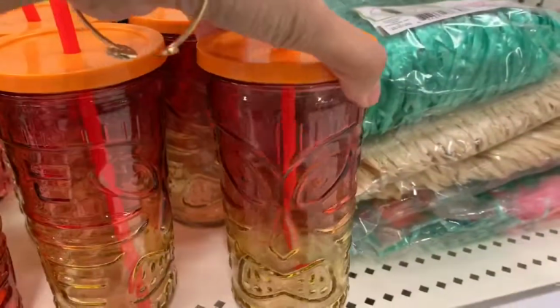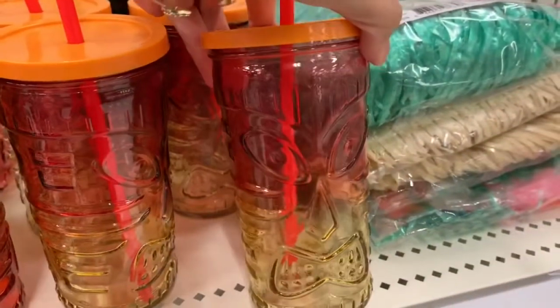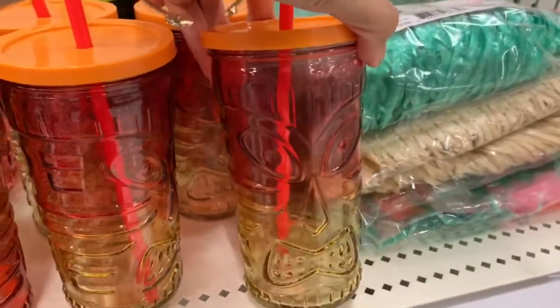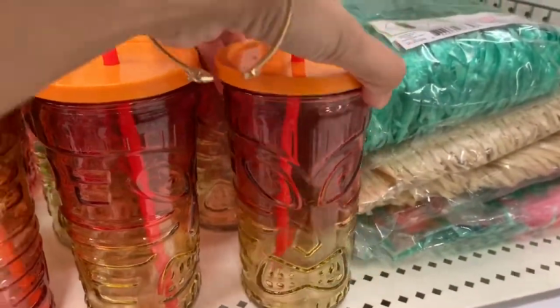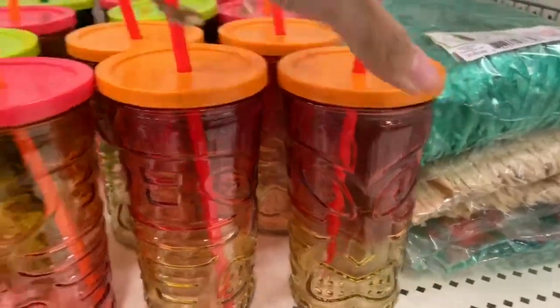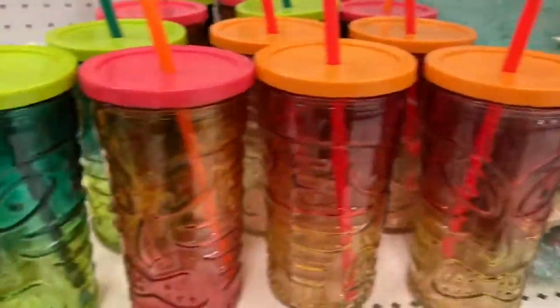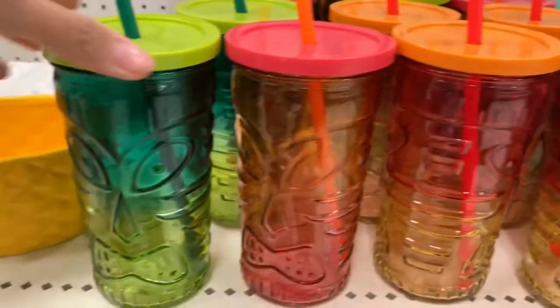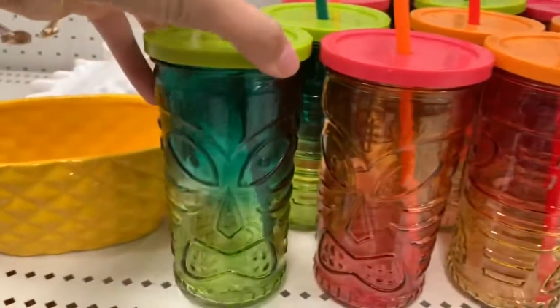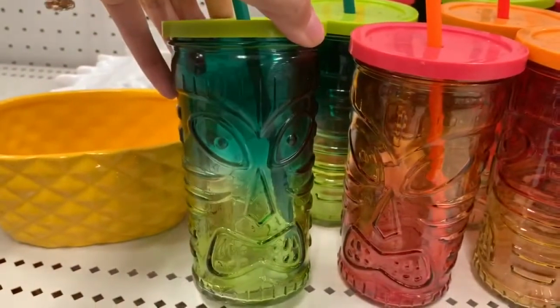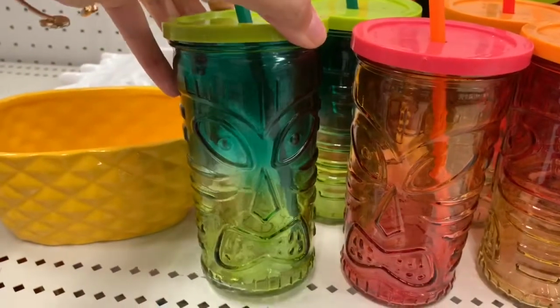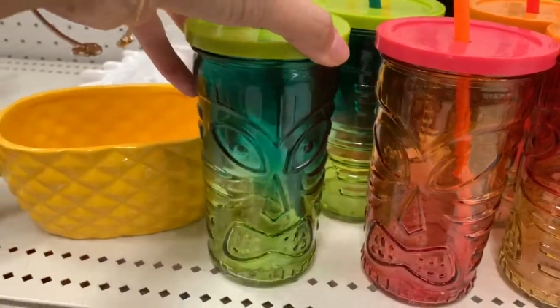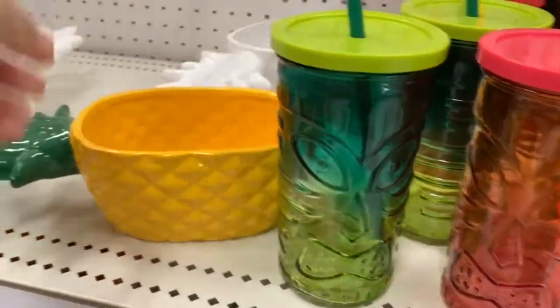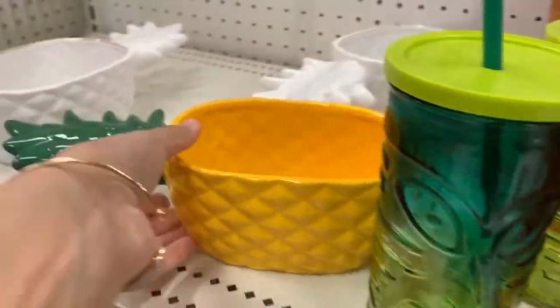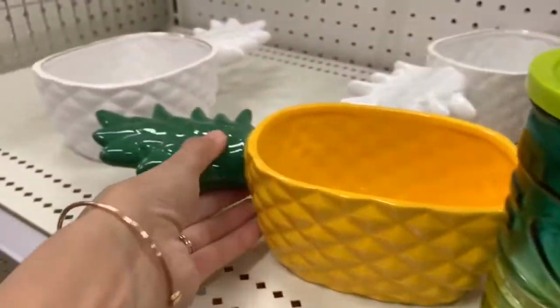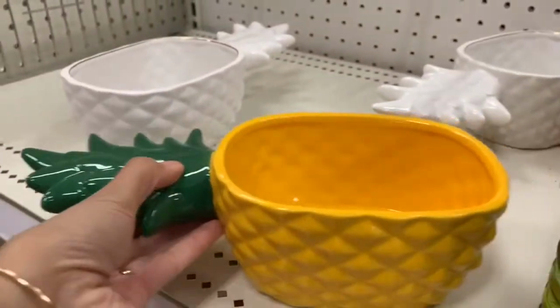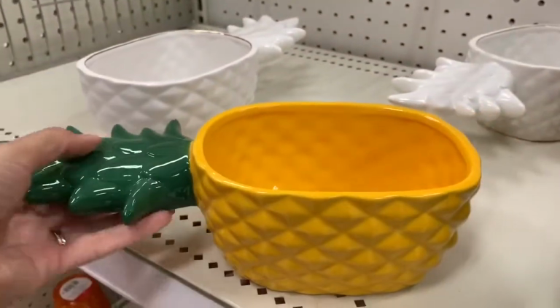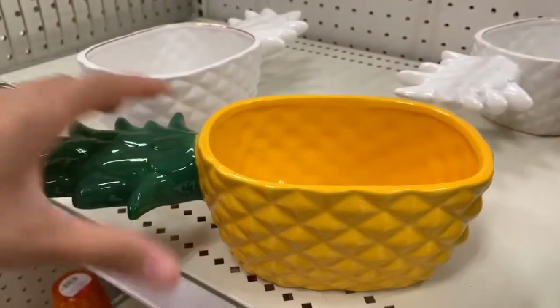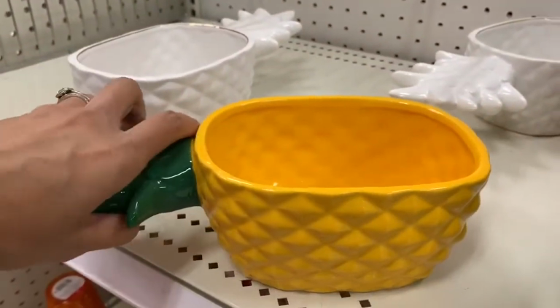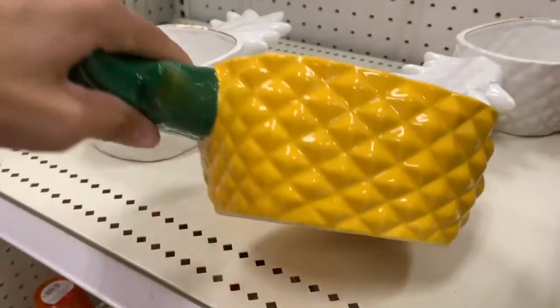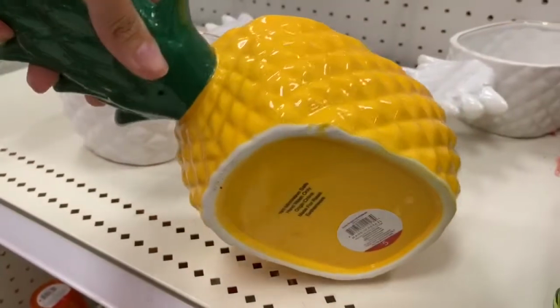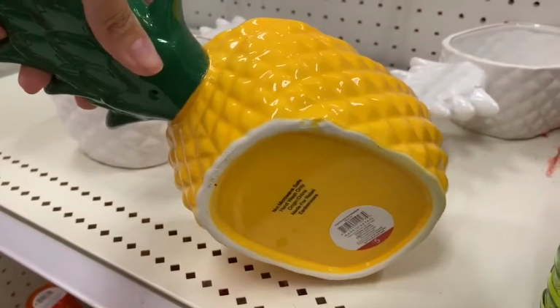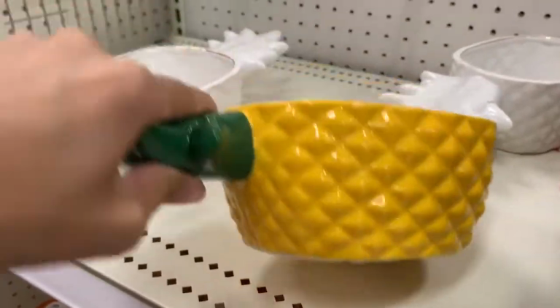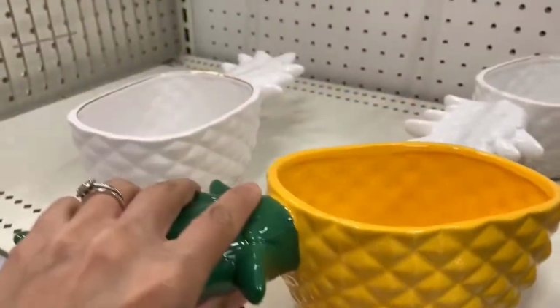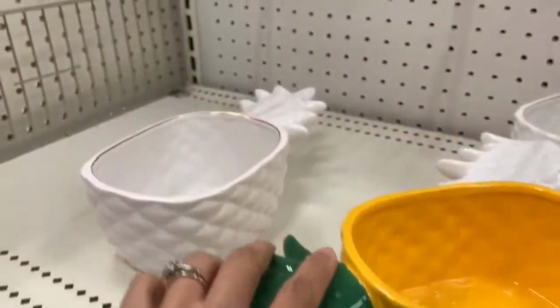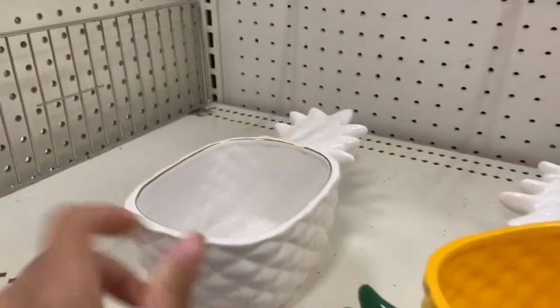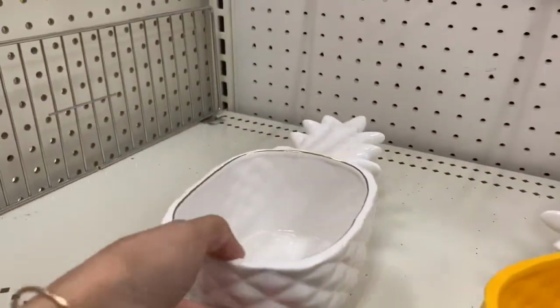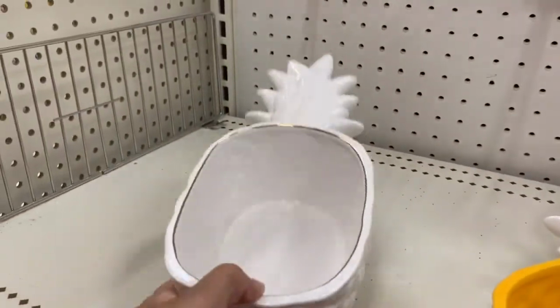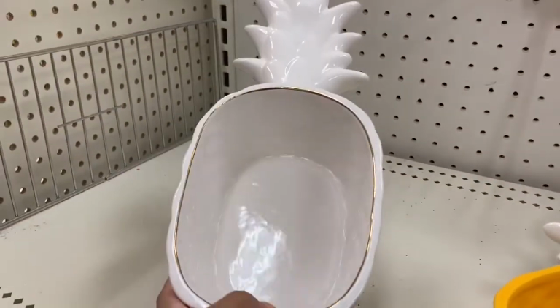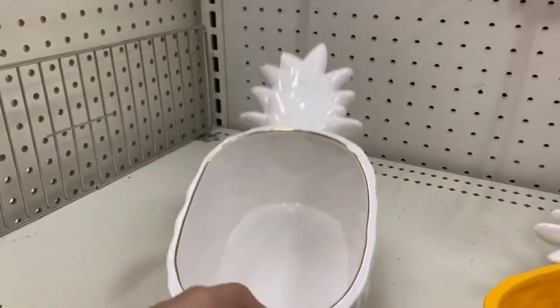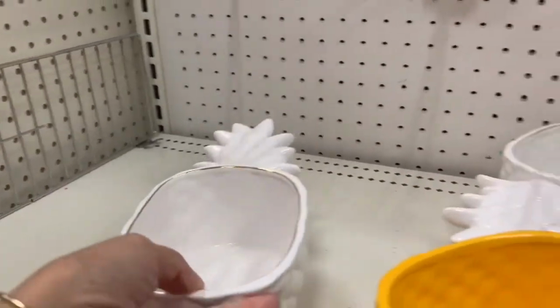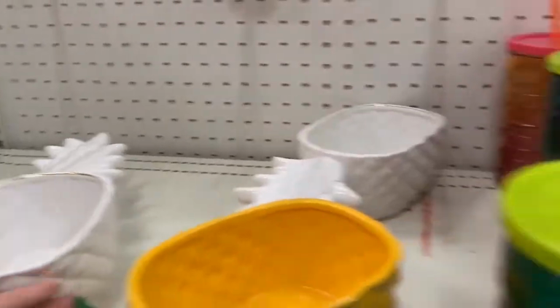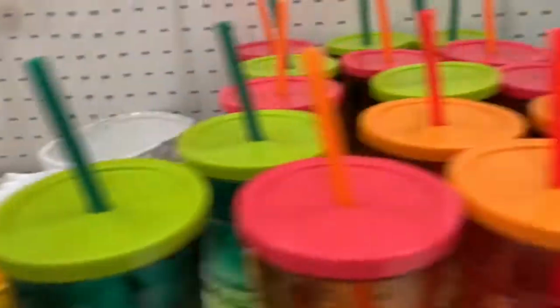I'm really tempted to have like a tiki themed girls night. They had so many different options when it came to Hawaiian and tiki themed items. Those cups I just showed you guys were glass, so they were really great quality. I think I might just do a tiki girls night soon.